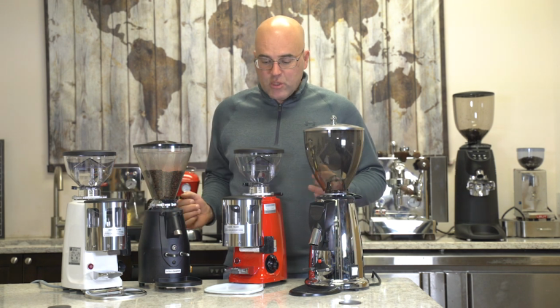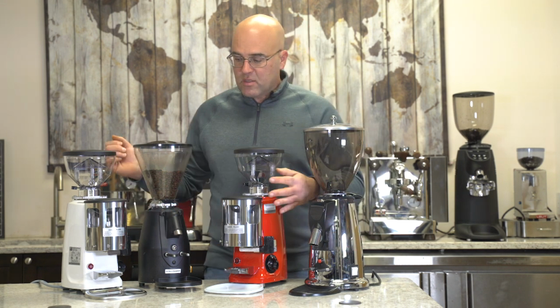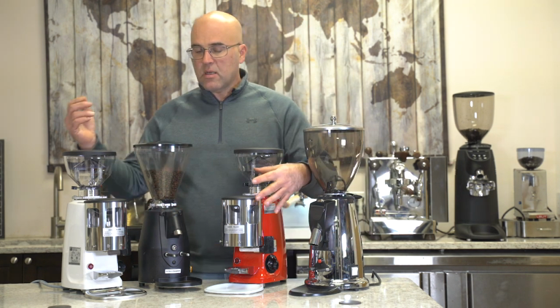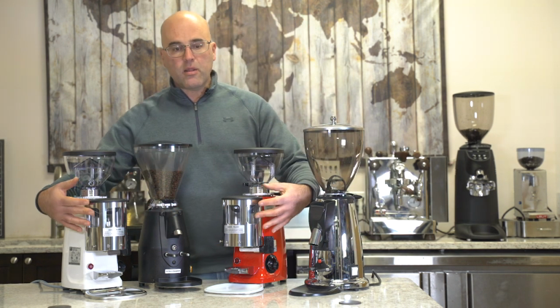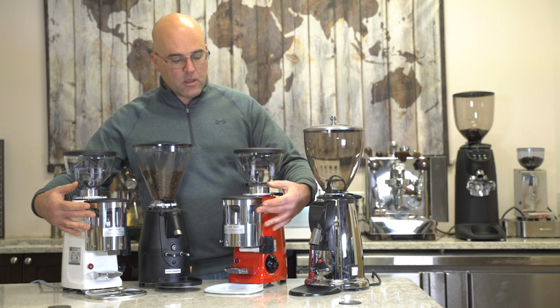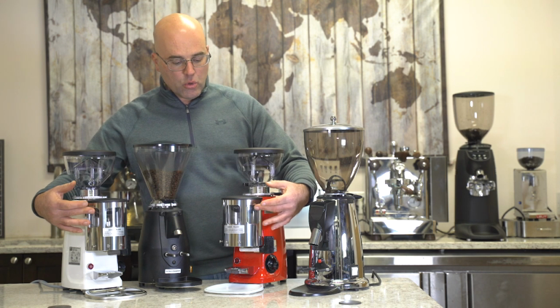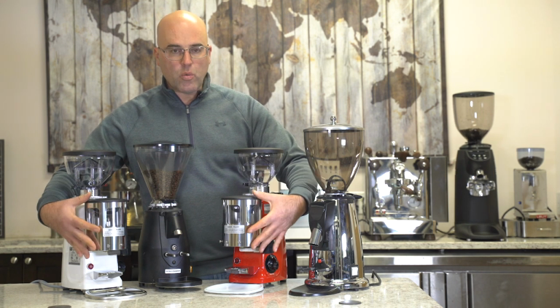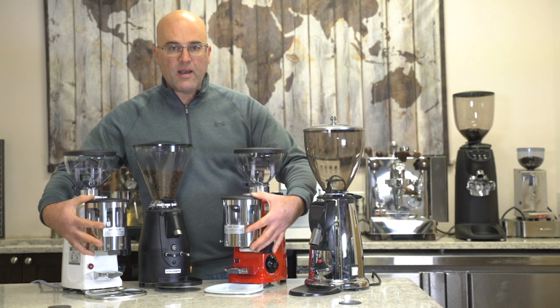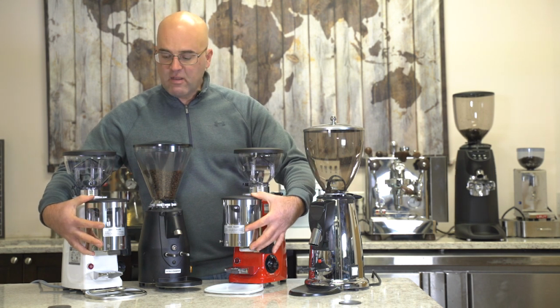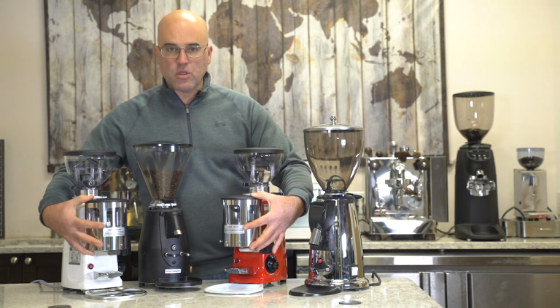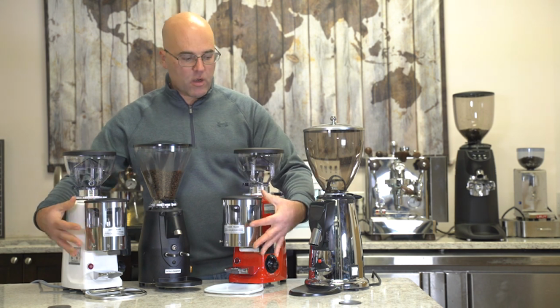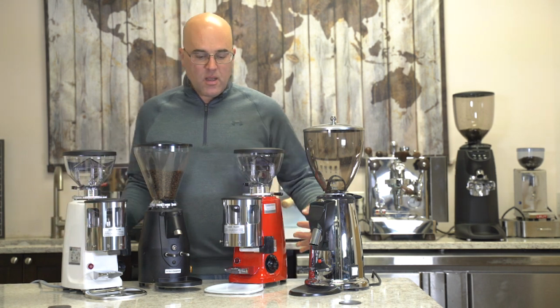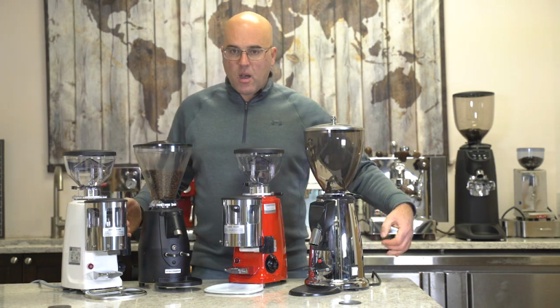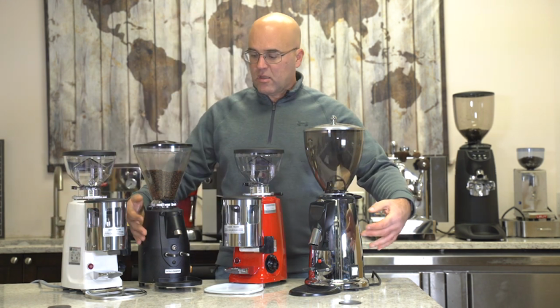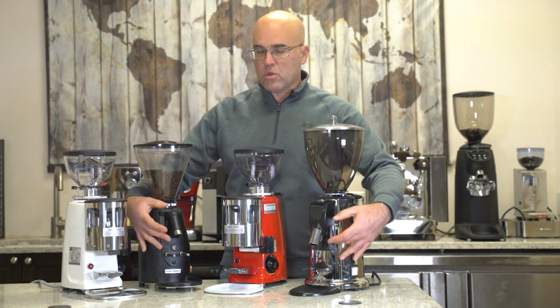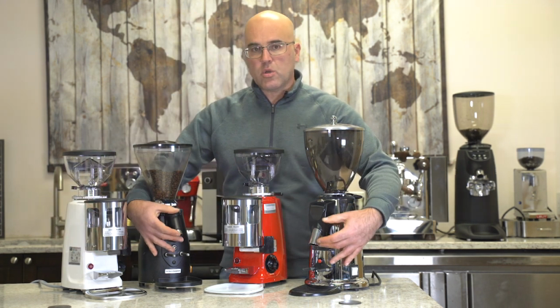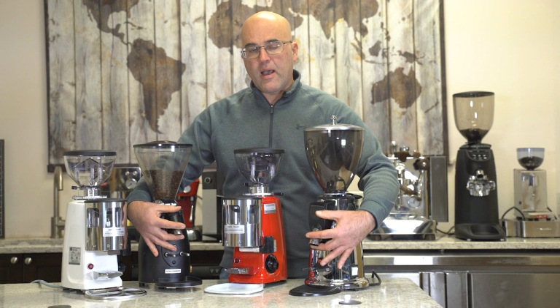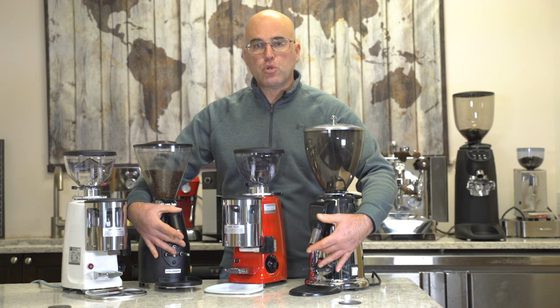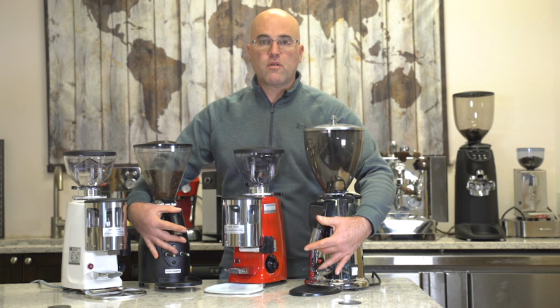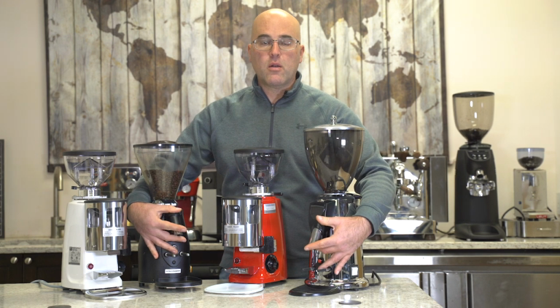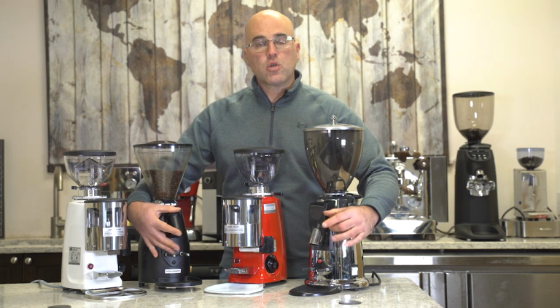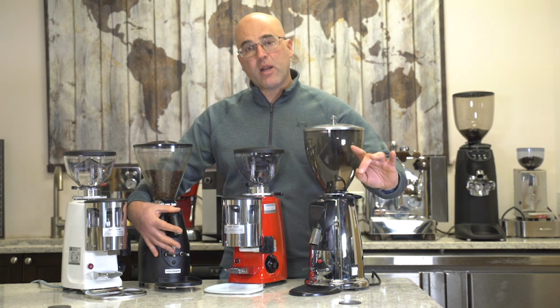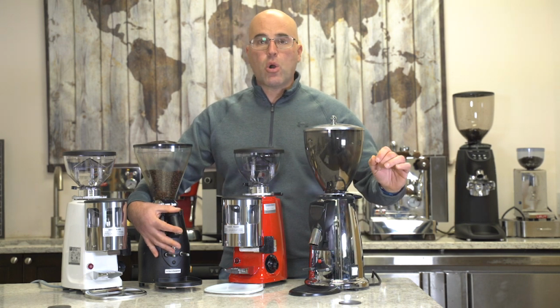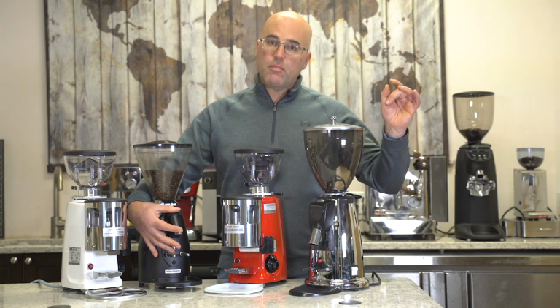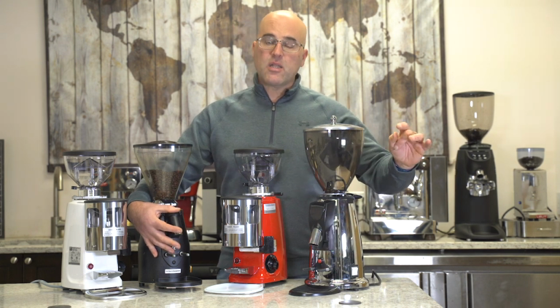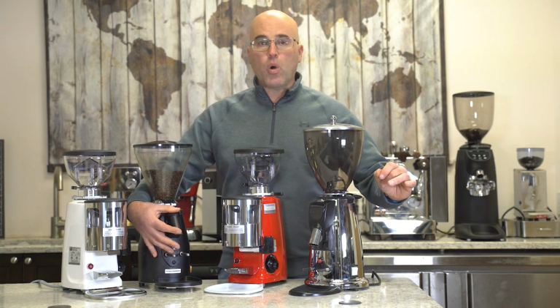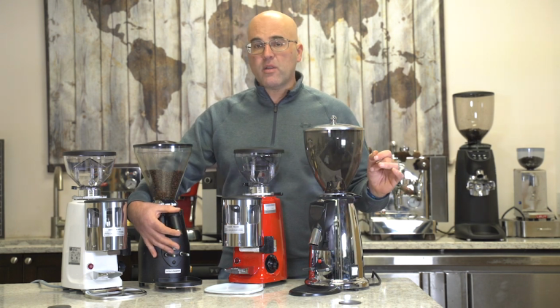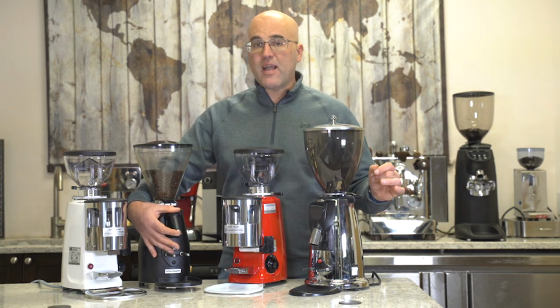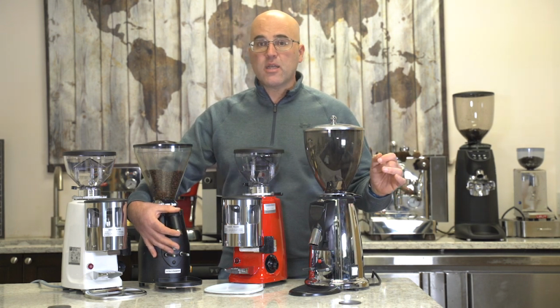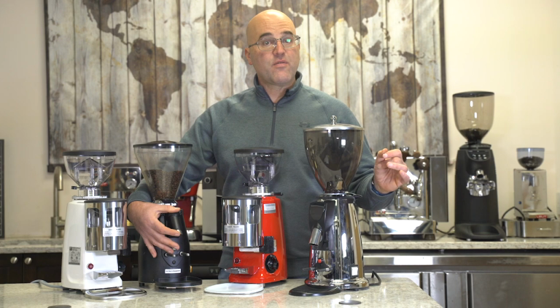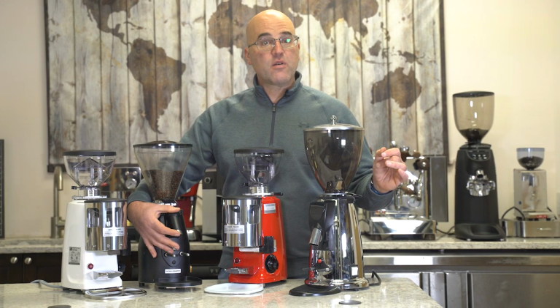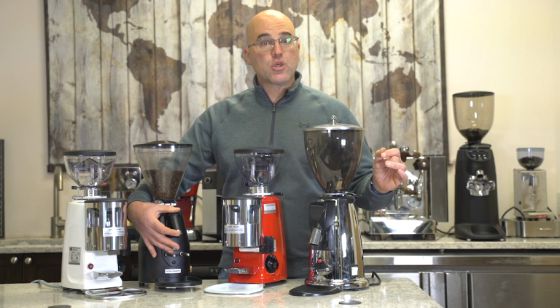As you can see on the doser, we have containers on the front. On the doserless, we have chutes on the front. So now we're going to get started and go over the advantages and disadvantages of each.